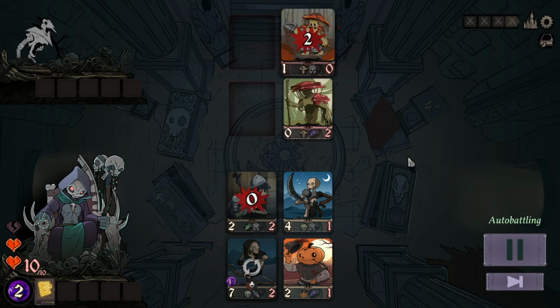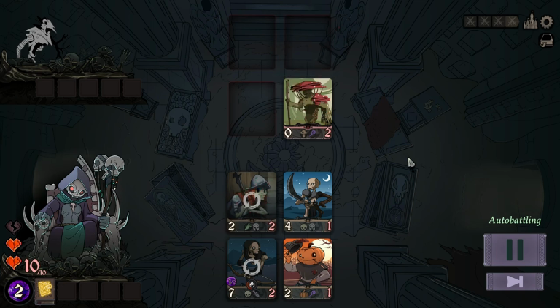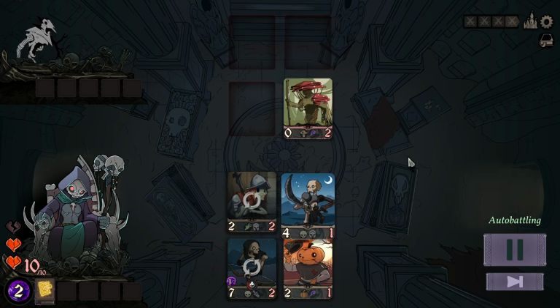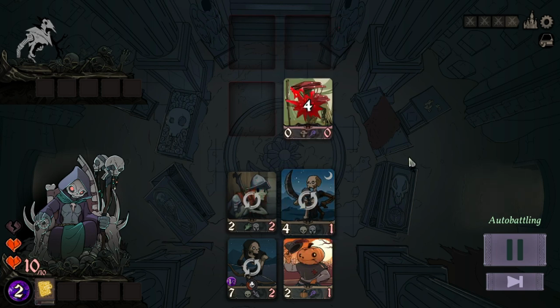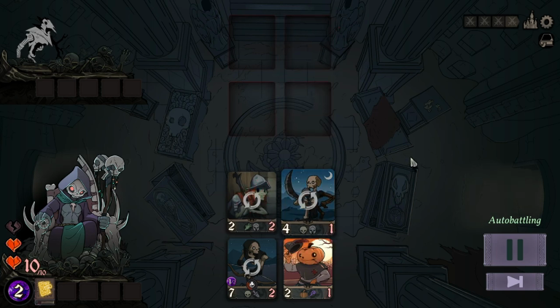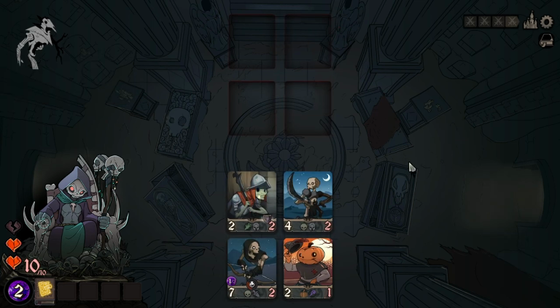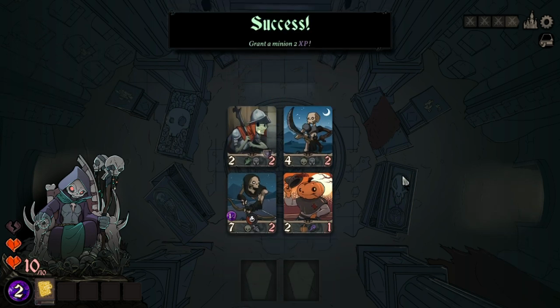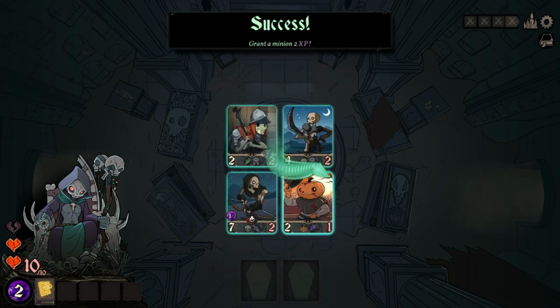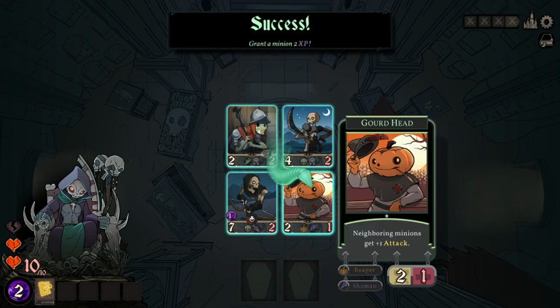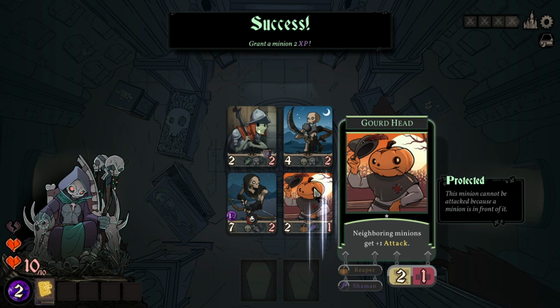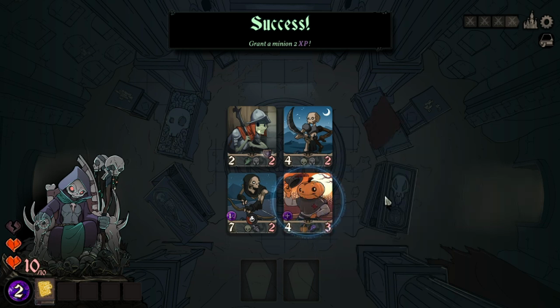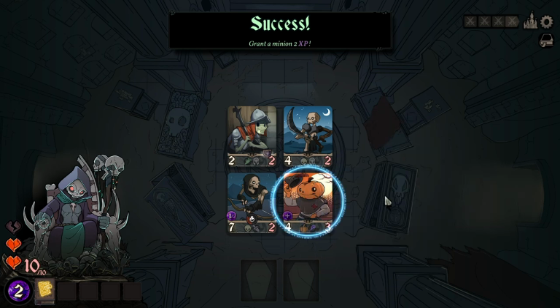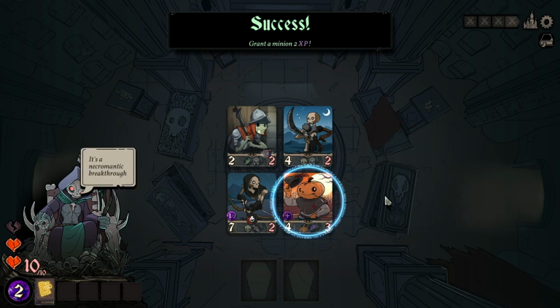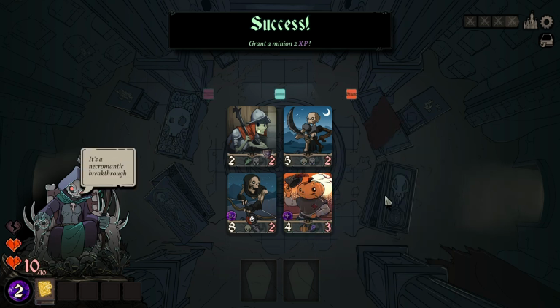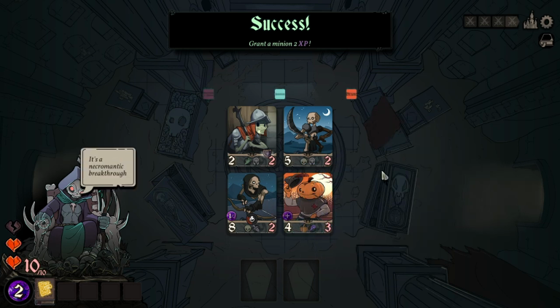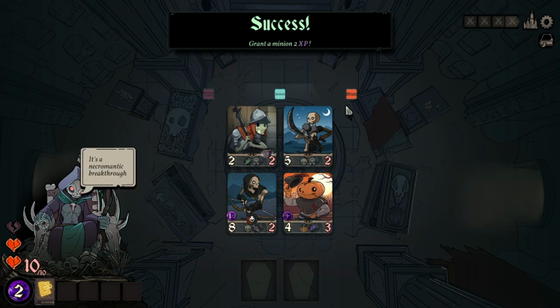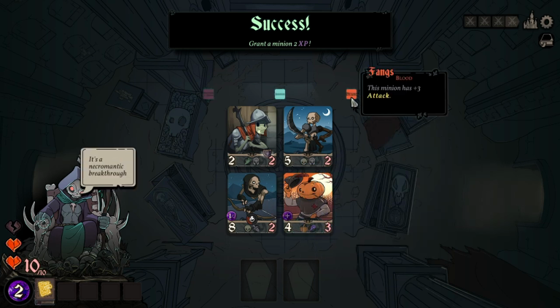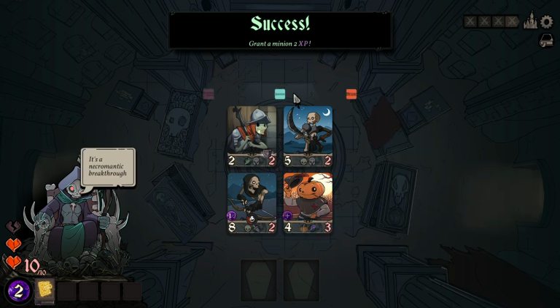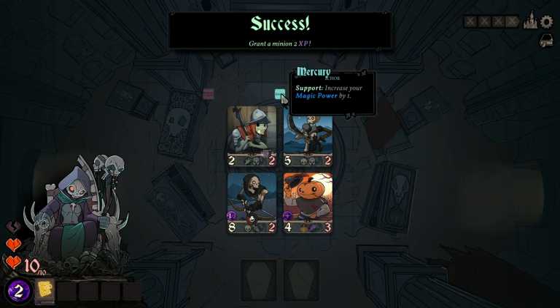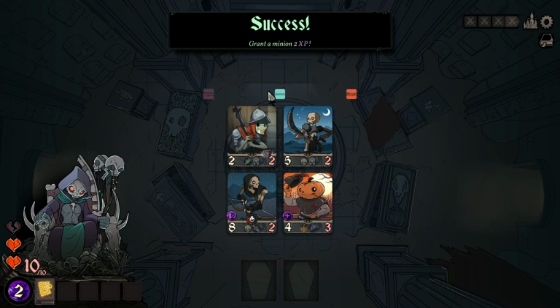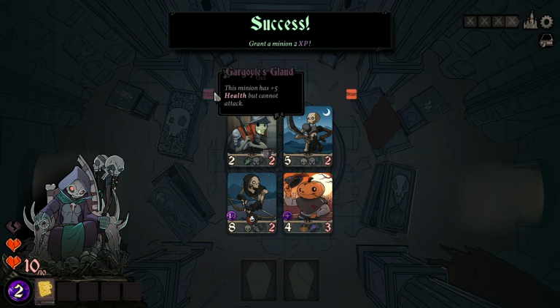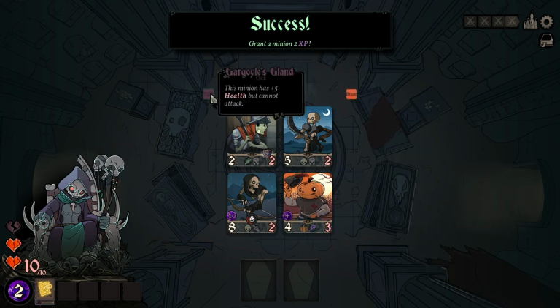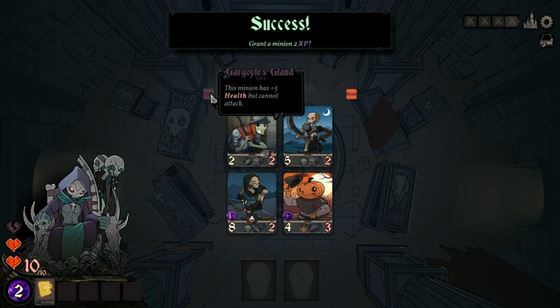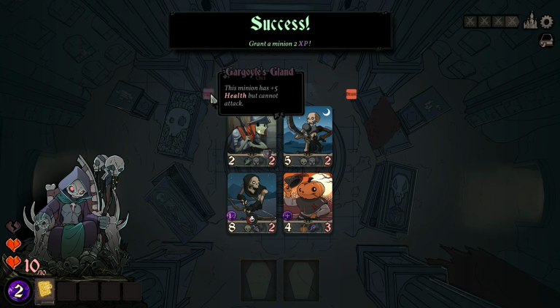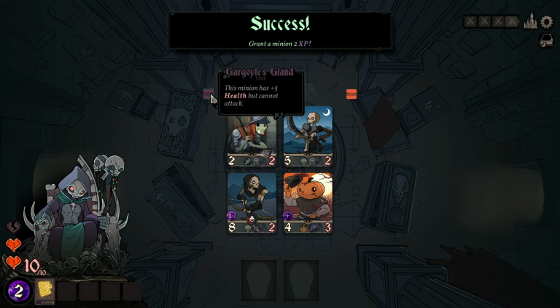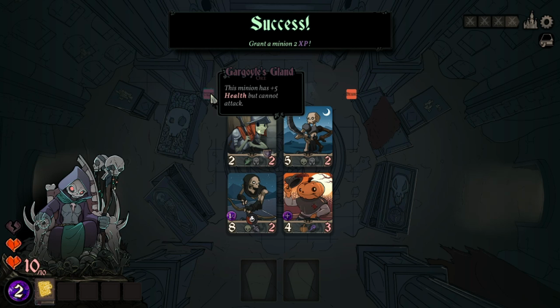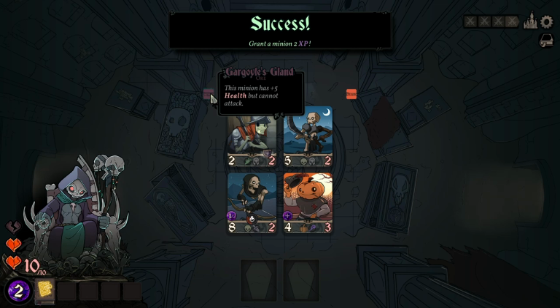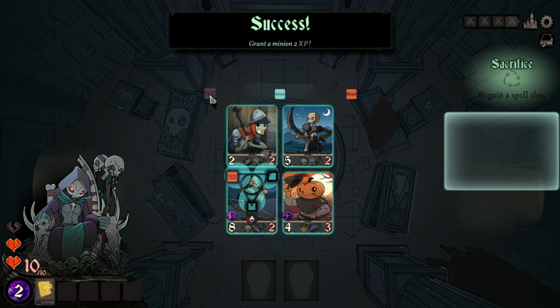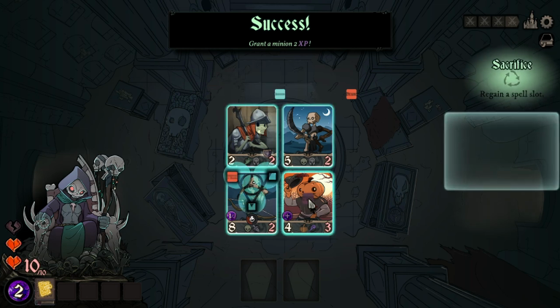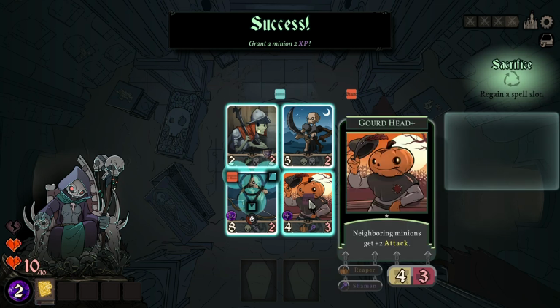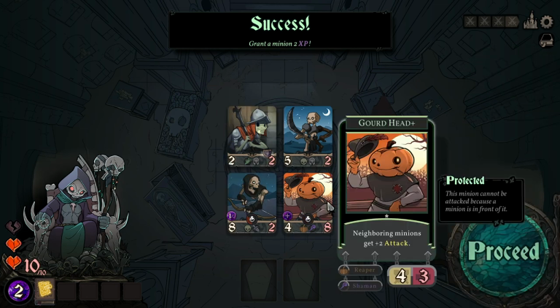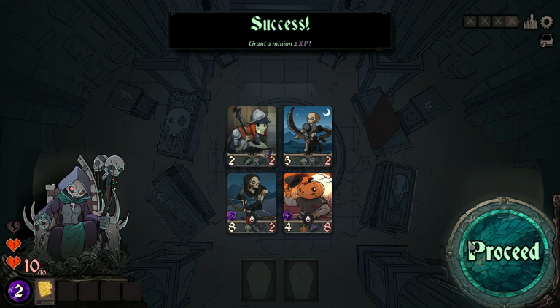Nothing personal, Training Dummy. Because I won, I can upgrade this Gourd Head, doubling his ability and earning another augment. I want to keep the Gourd Head alive for his aura, so this choice seems pretty good.